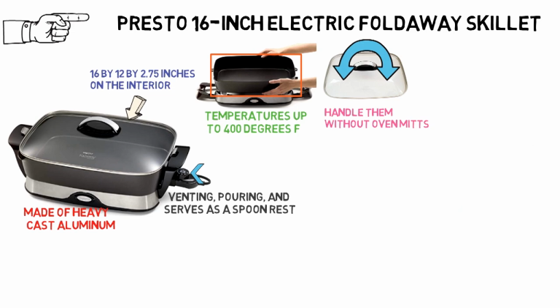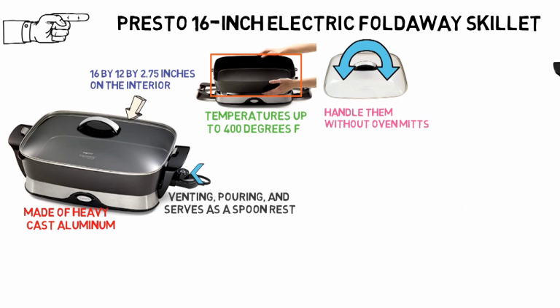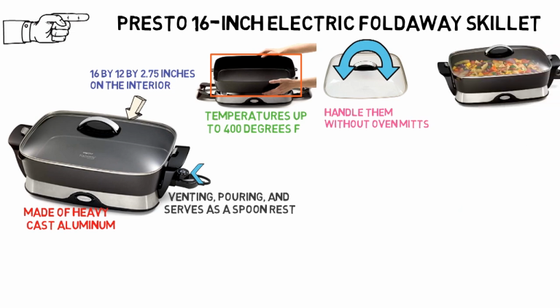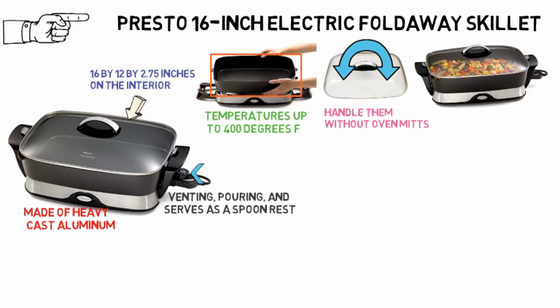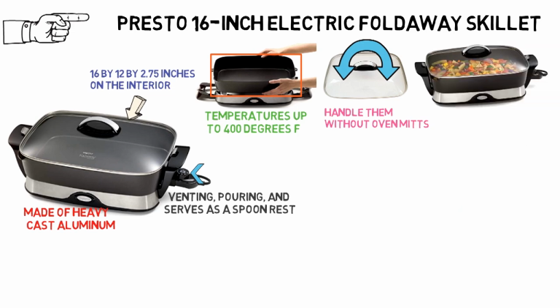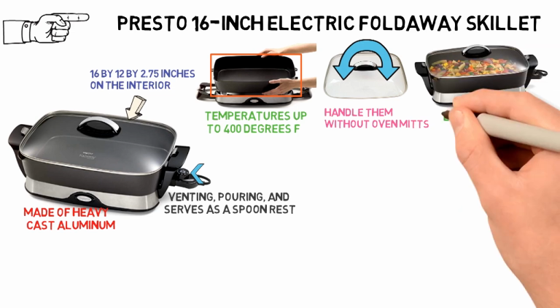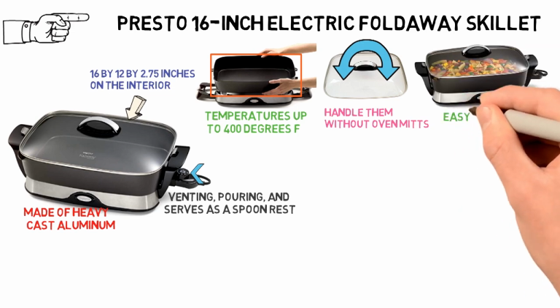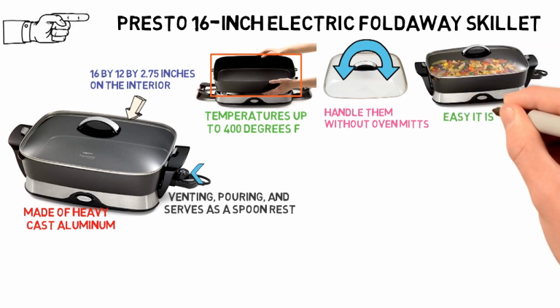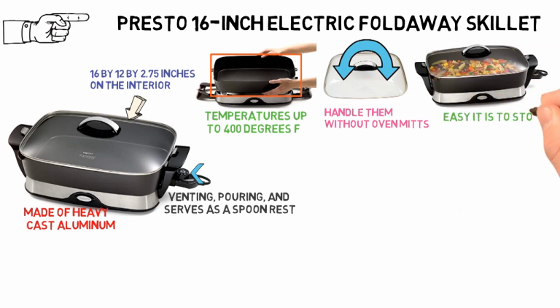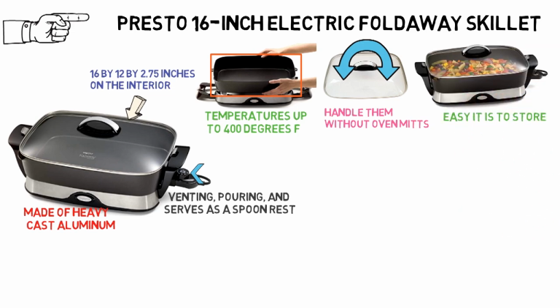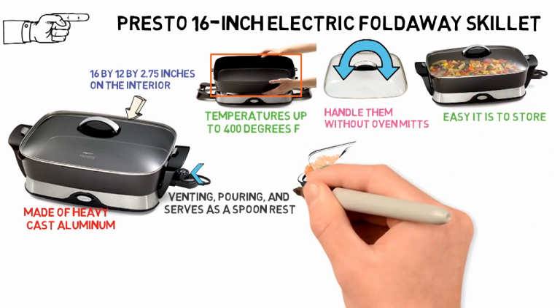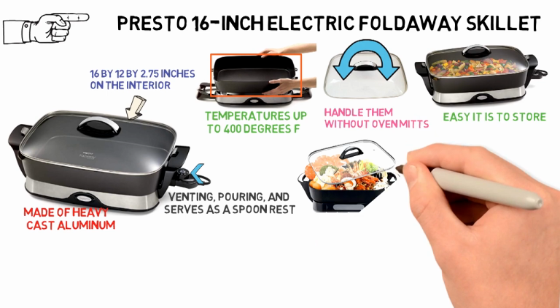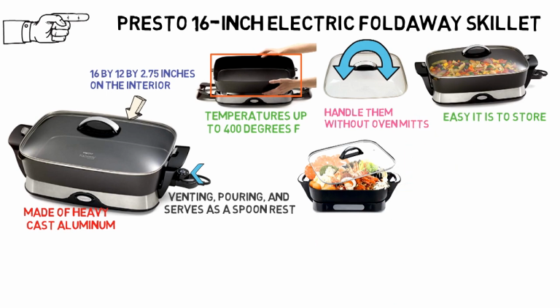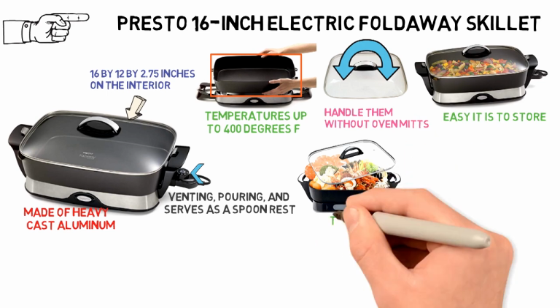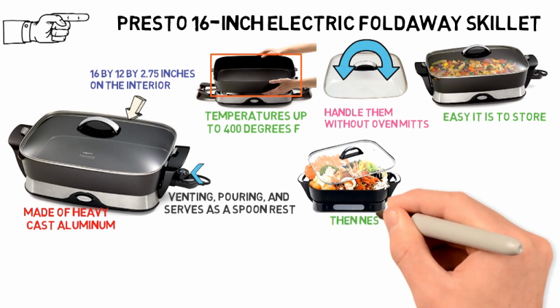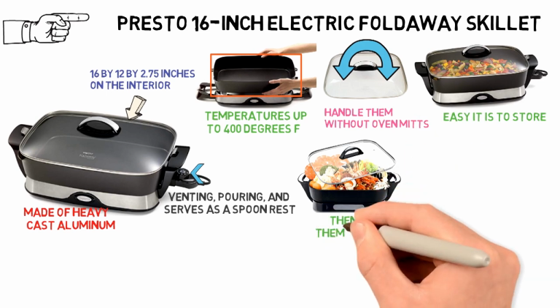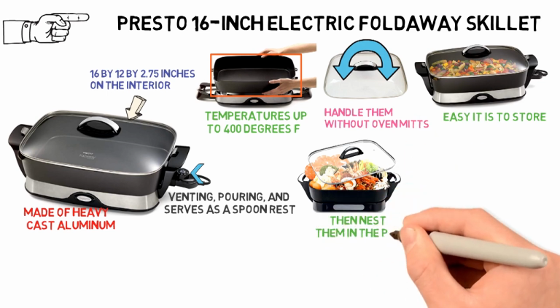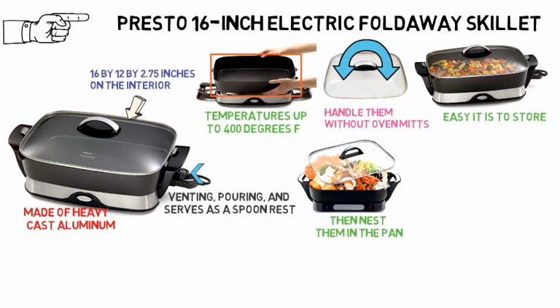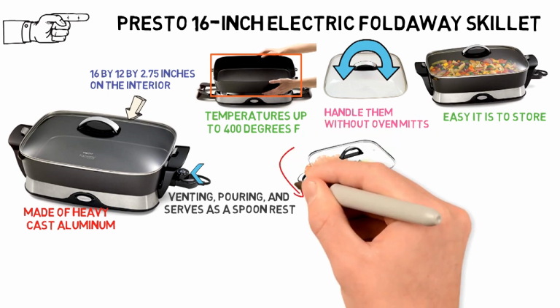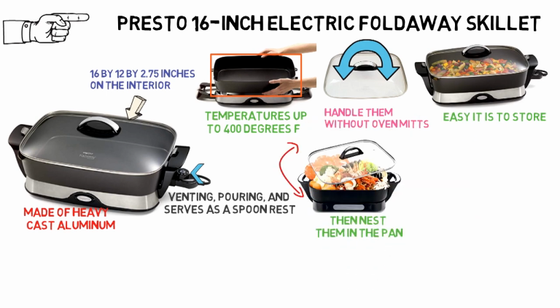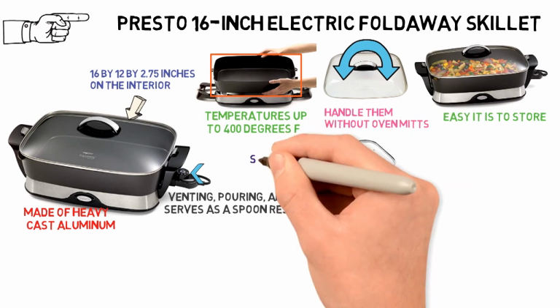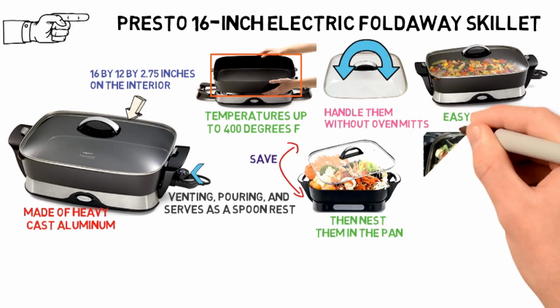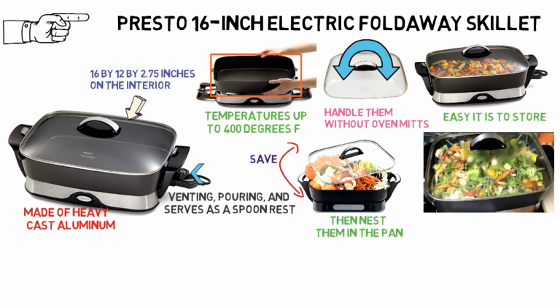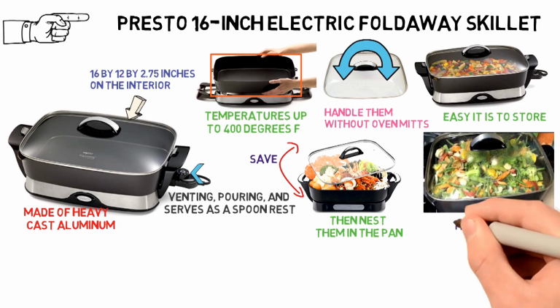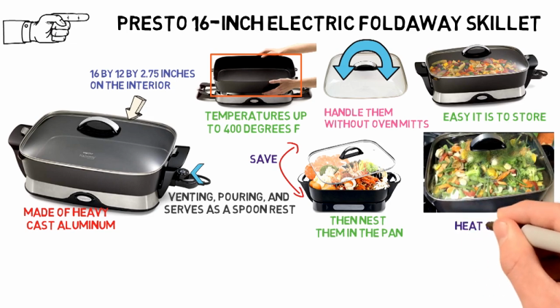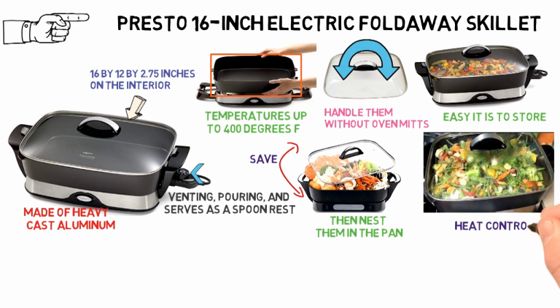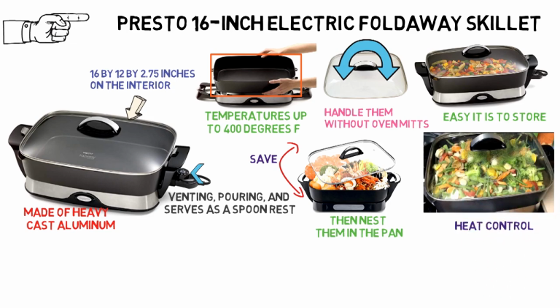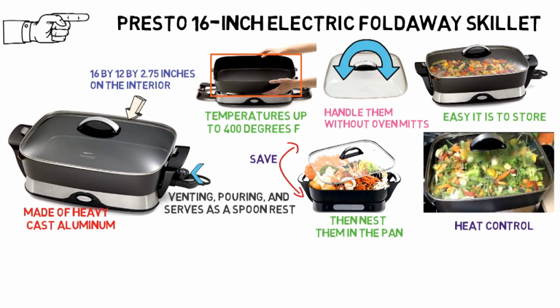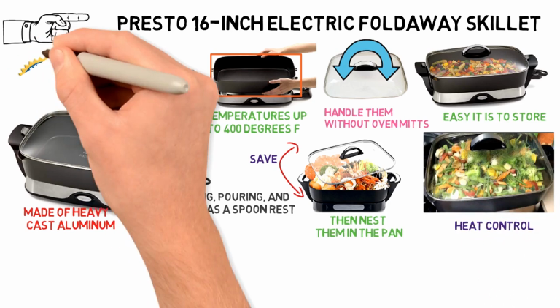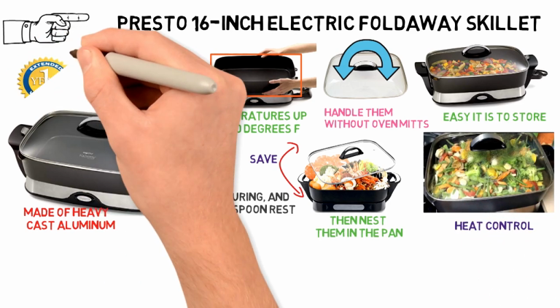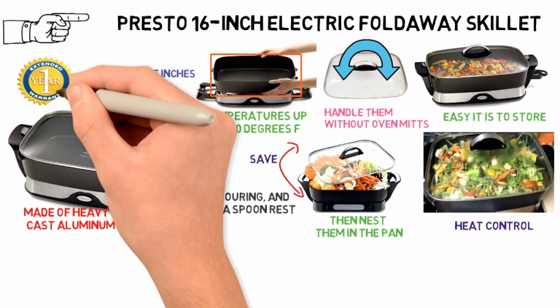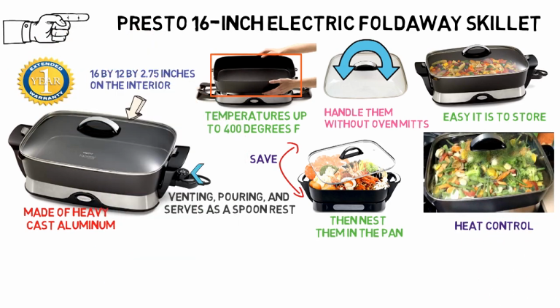The Electric Foldaway Skillet gets its name from how easy it is to store. You can detach the handles and base and then nest them in the pan. The pan and cover are dishwasher safe — just be sure to remove the heat control. Presto backs the skillet with a one-year limited warranty.